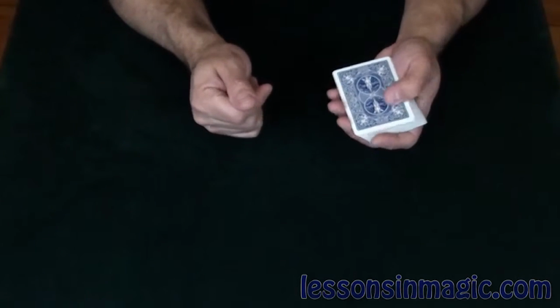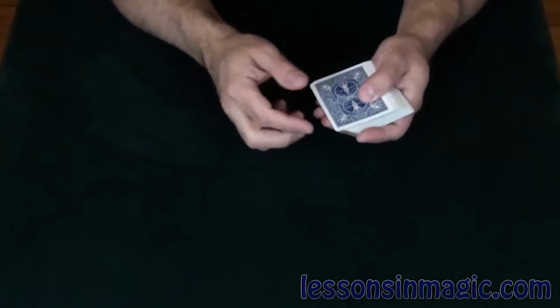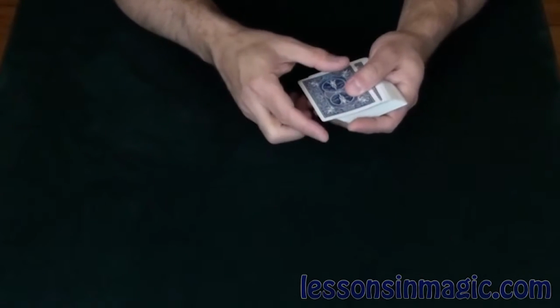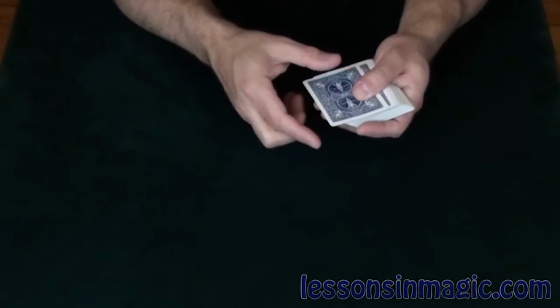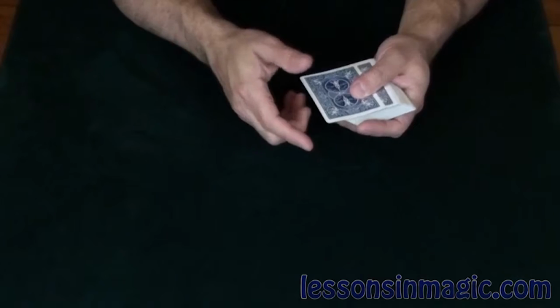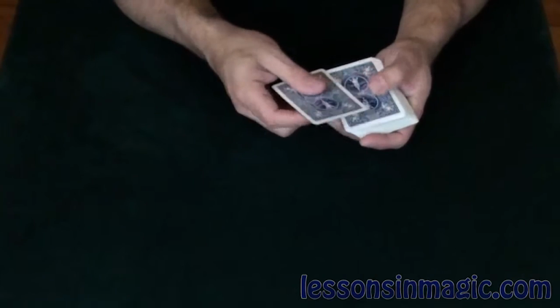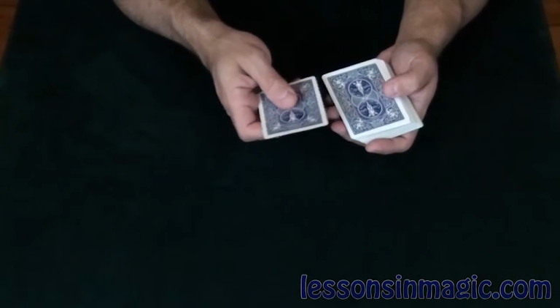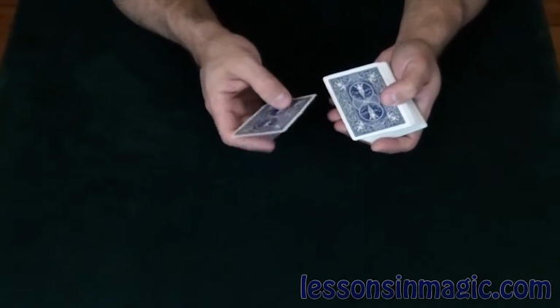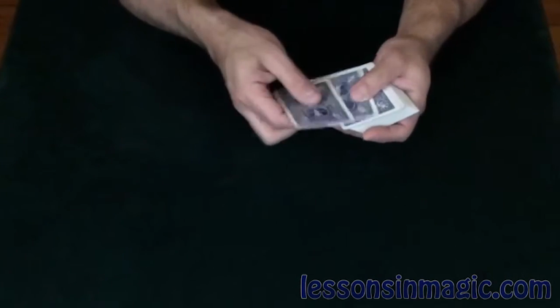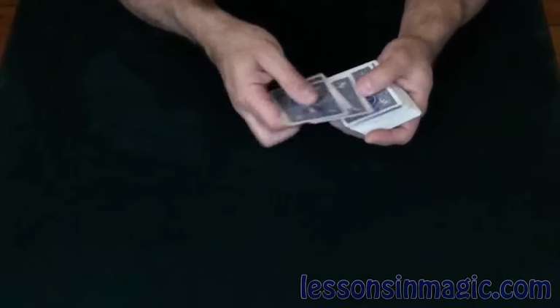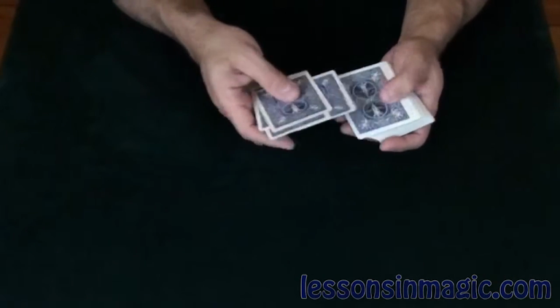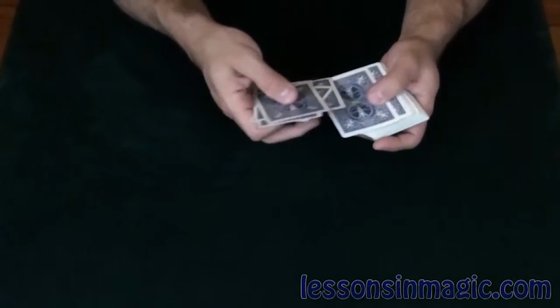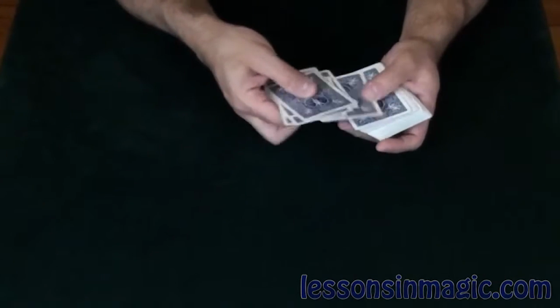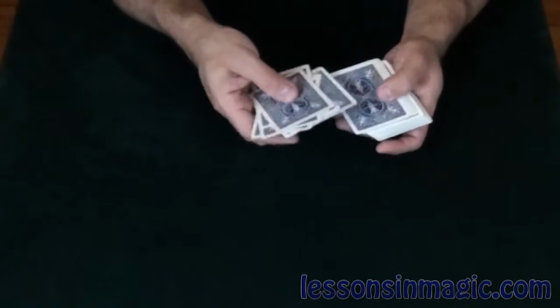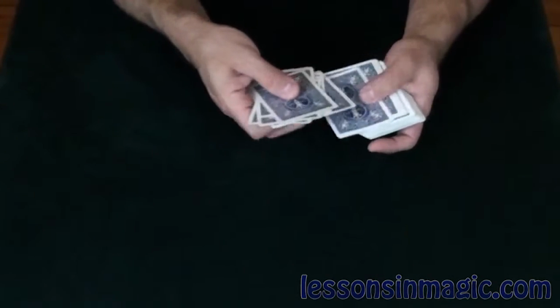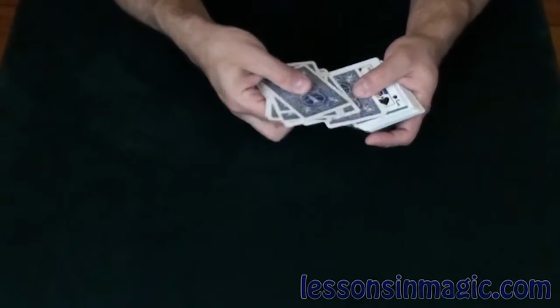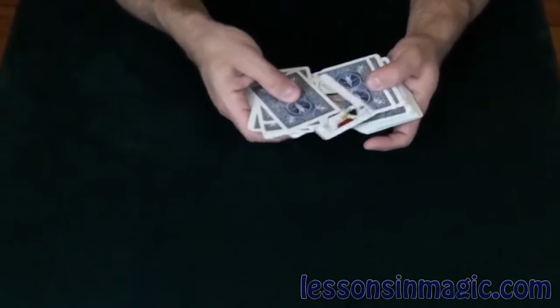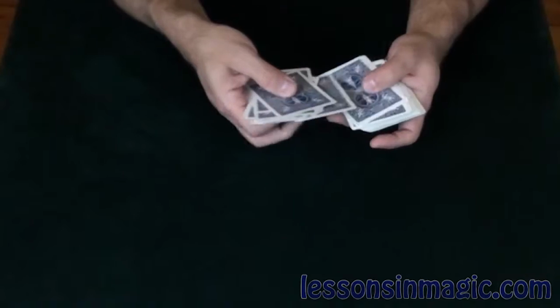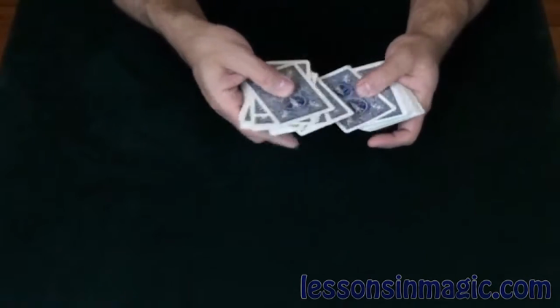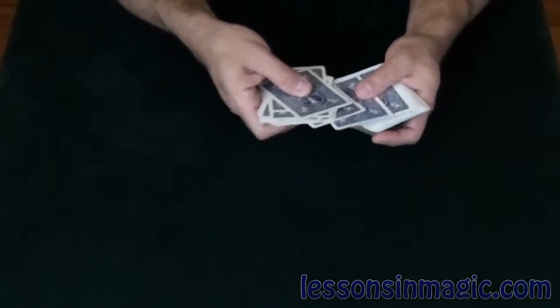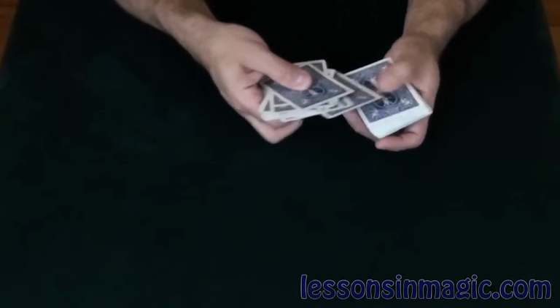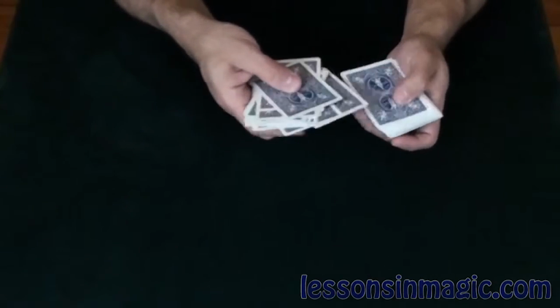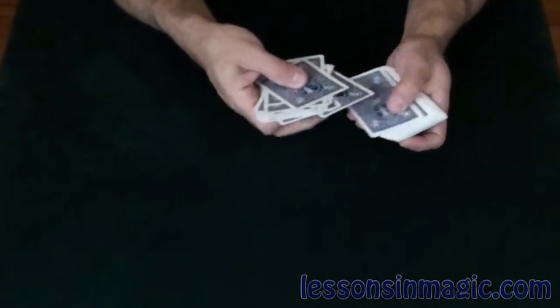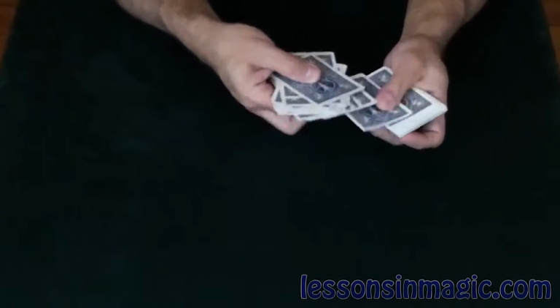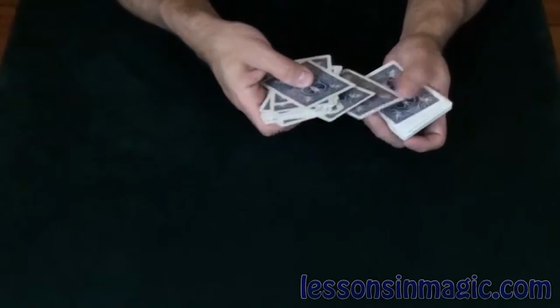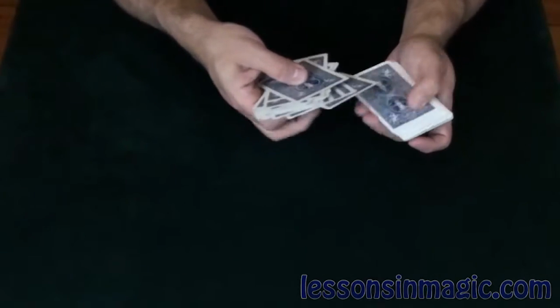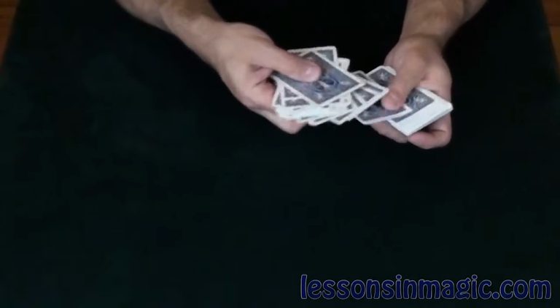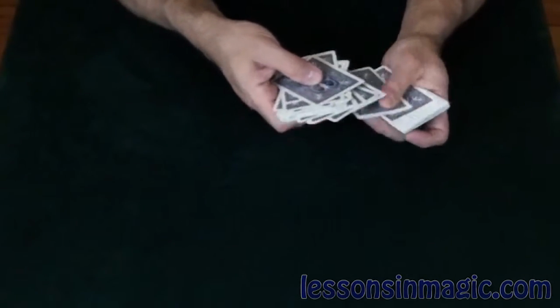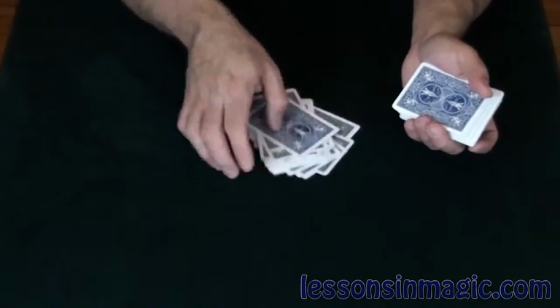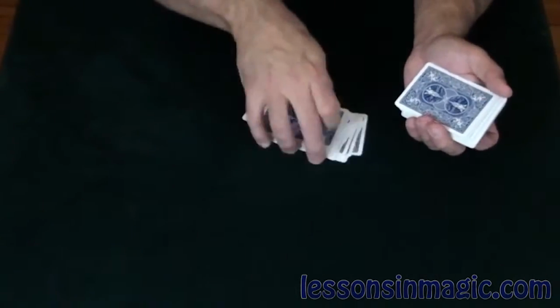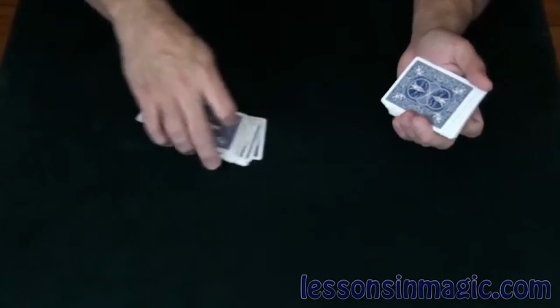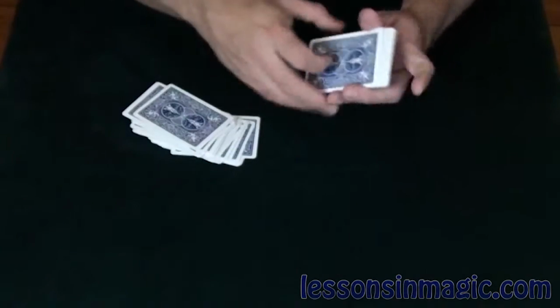Now what I'm going to do is split the cards into two equal piles. I'm going to count out 26 cards: 1, 2, 3, 4, 5, 6, 7, 8, 9, 10, 11, 12, 13, 14, 15, 16, 17, 18, 19, 20, 21, 22, 23, 24, 25, 26 cards.